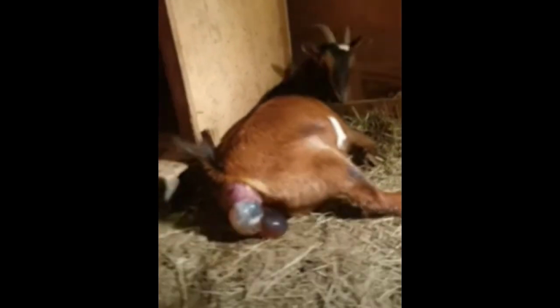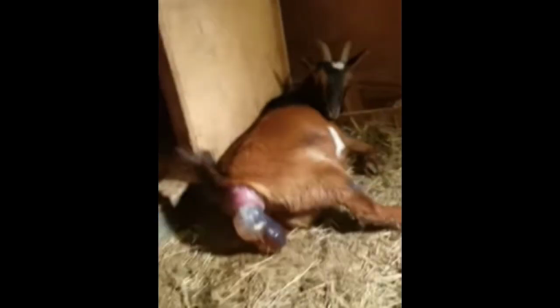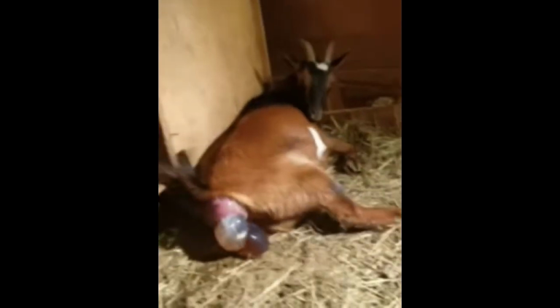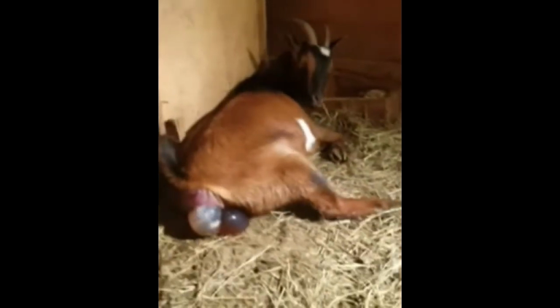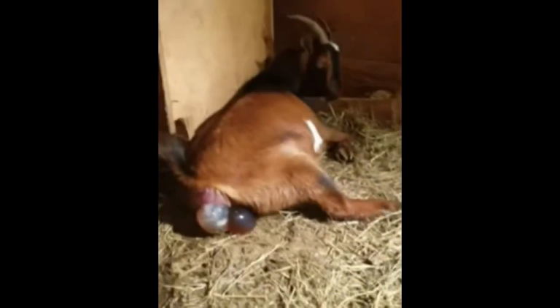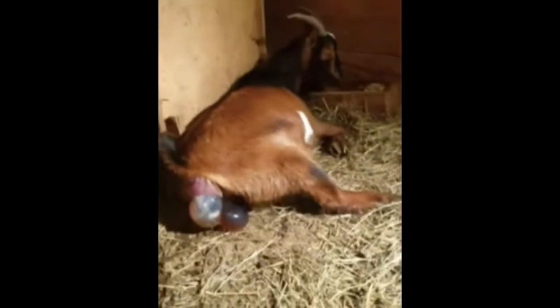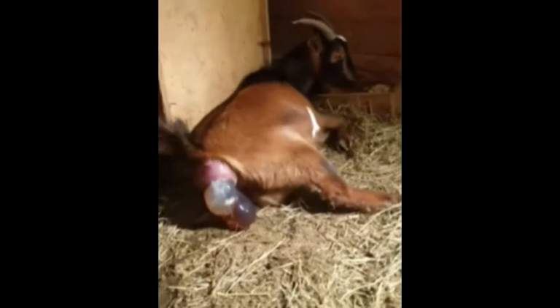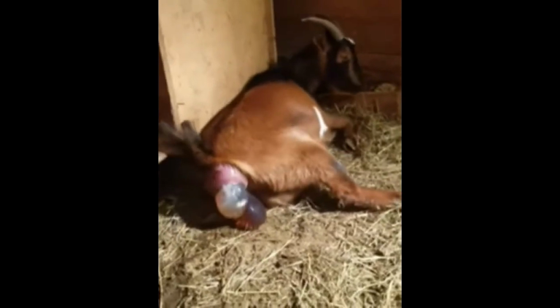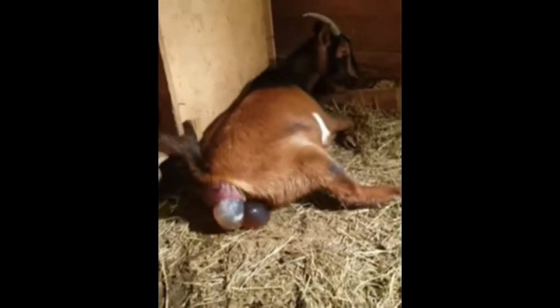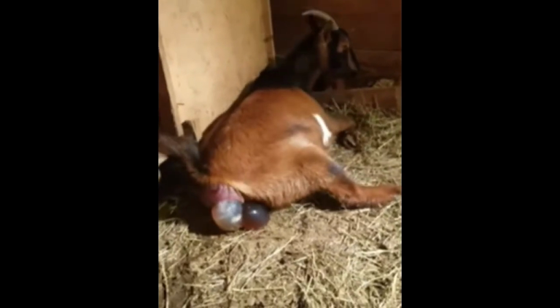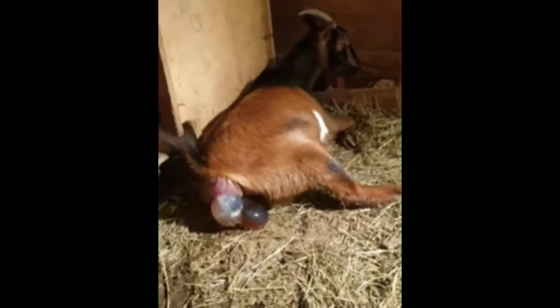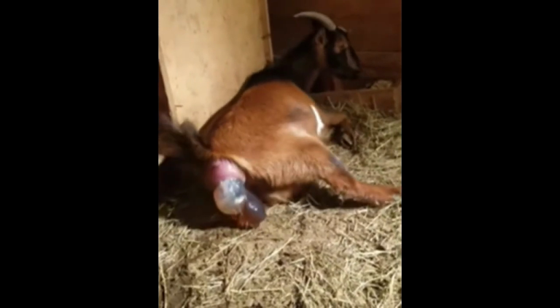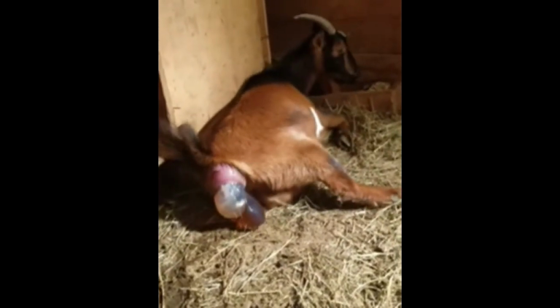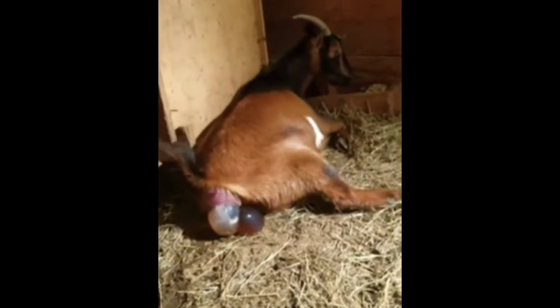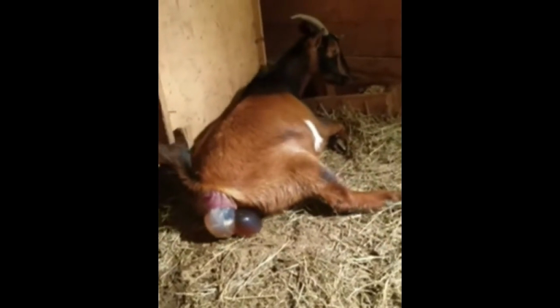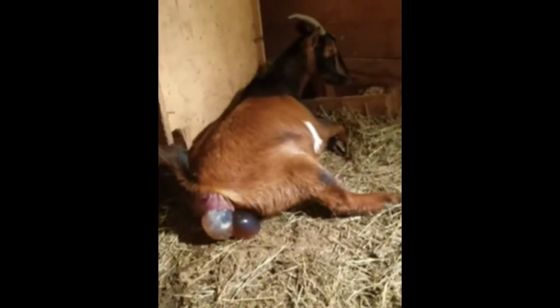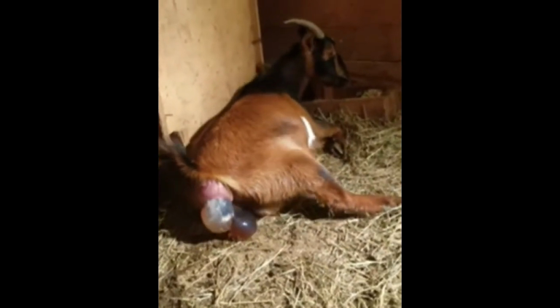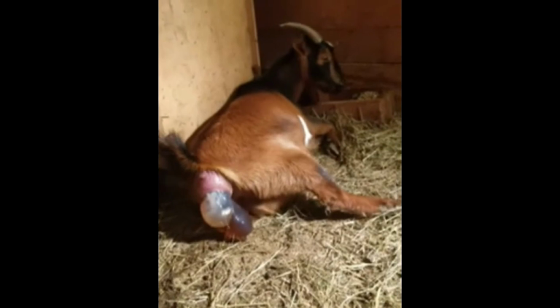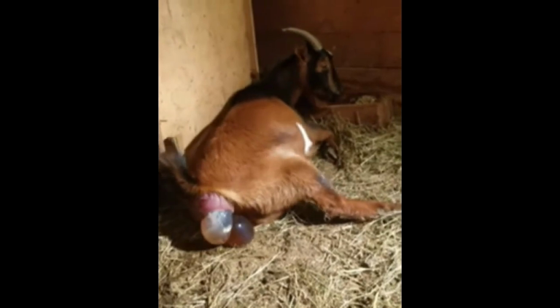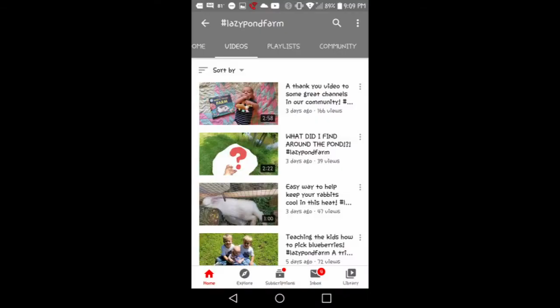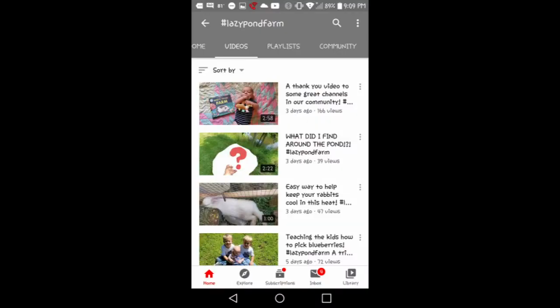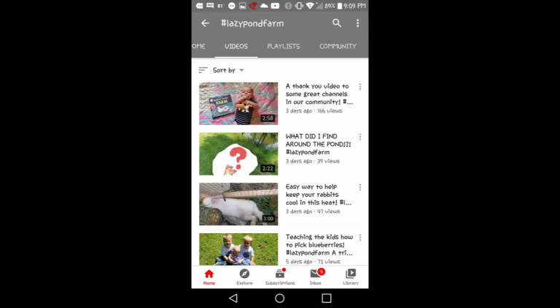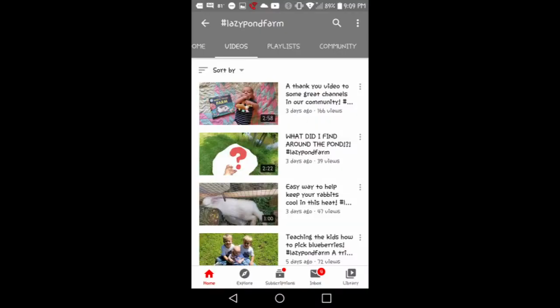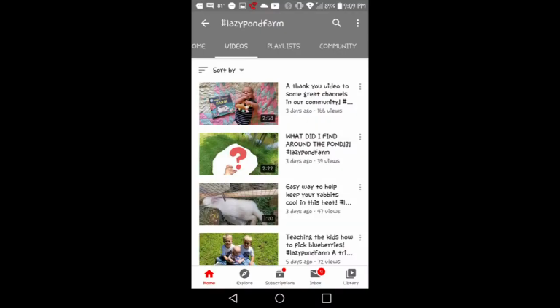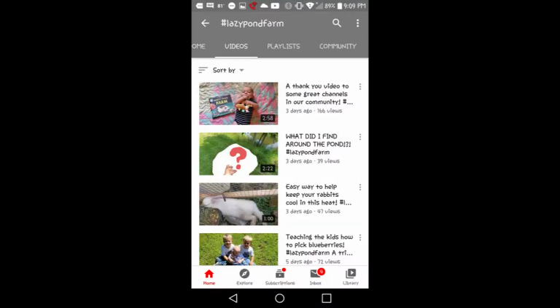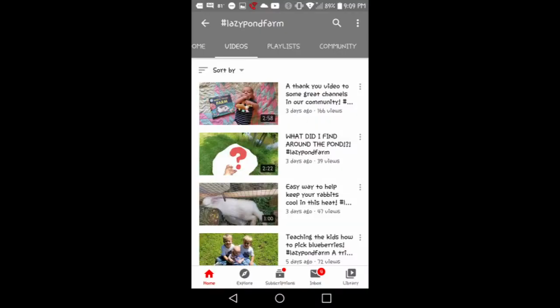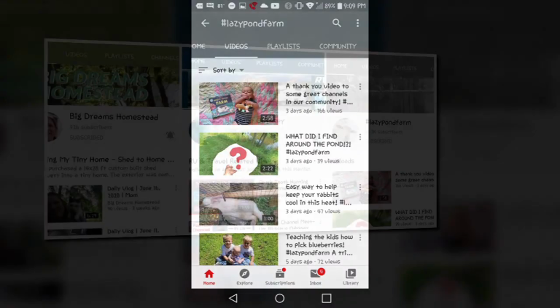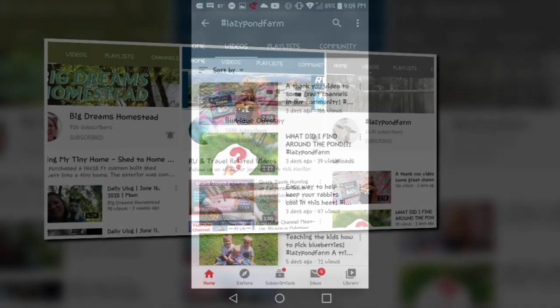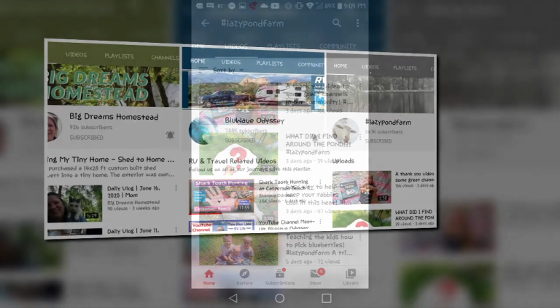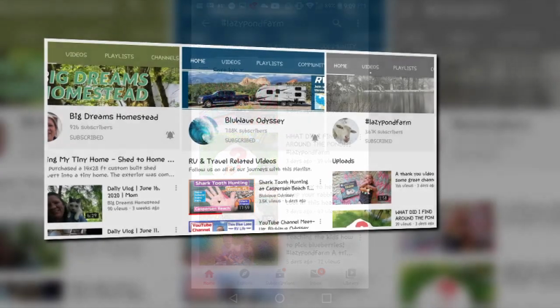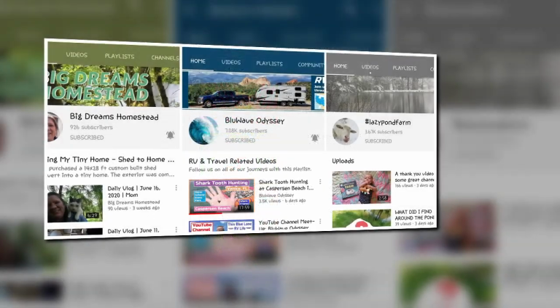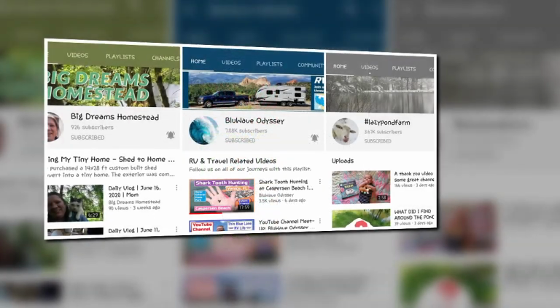His goats know how to use medicine balls — why do they call them that, anyway? Look at her go! You never know what the camera will produce at Lazy Pond Farm.